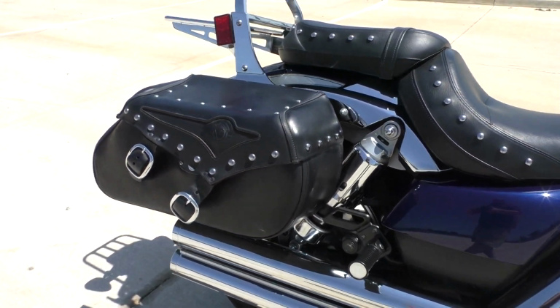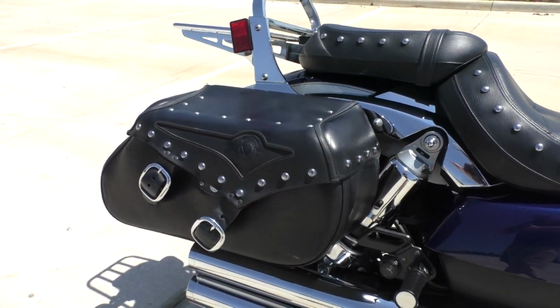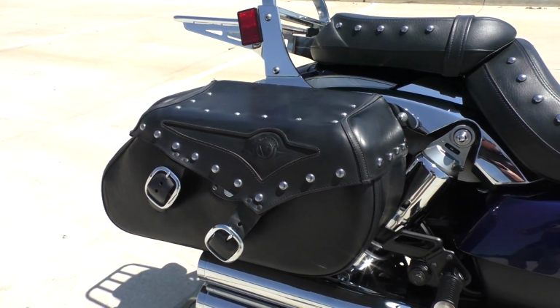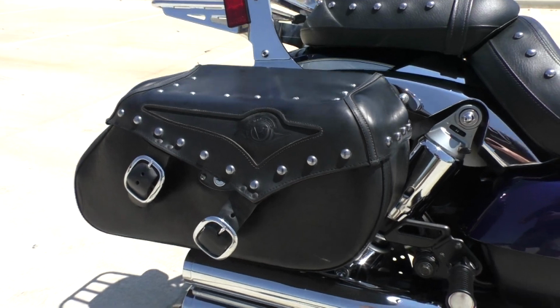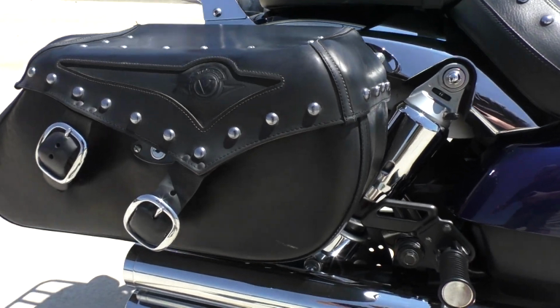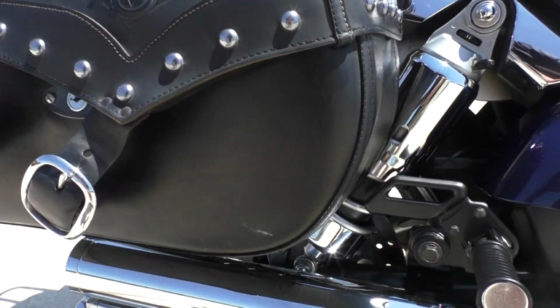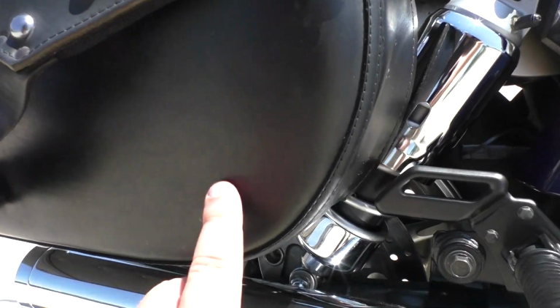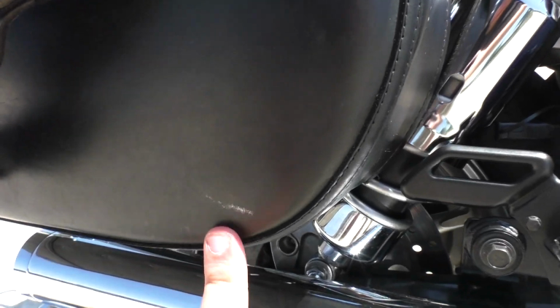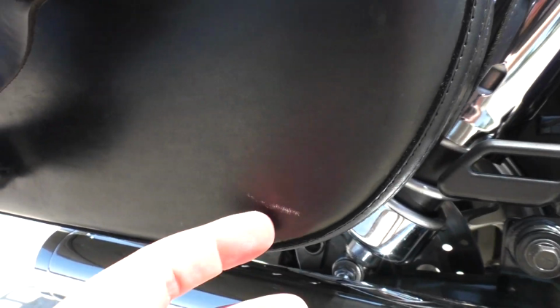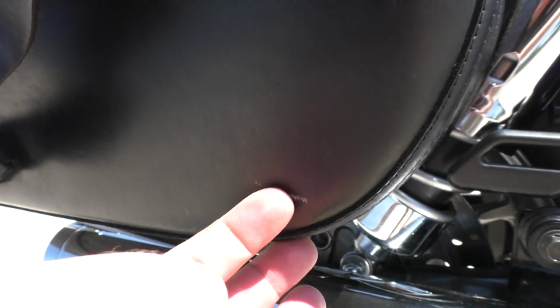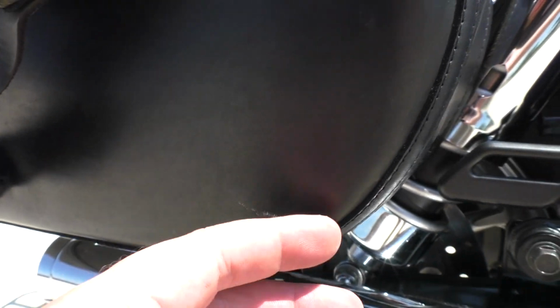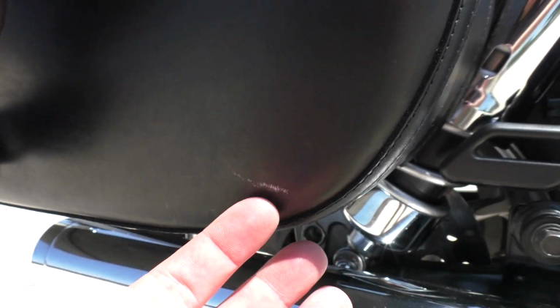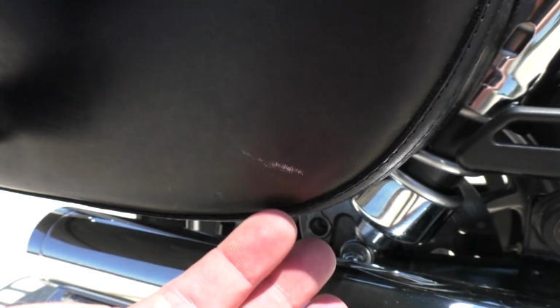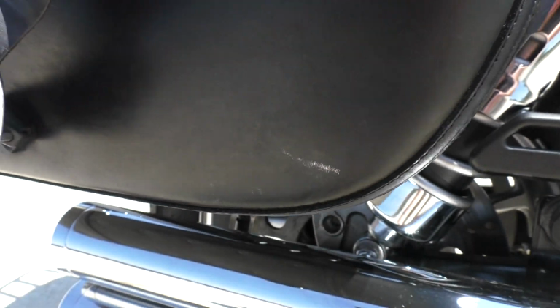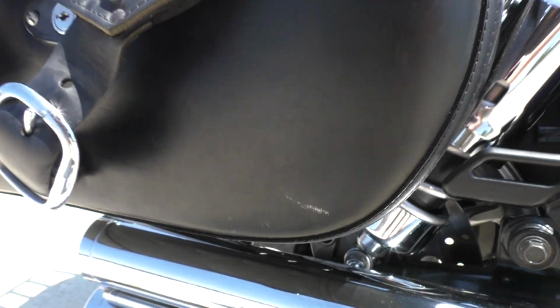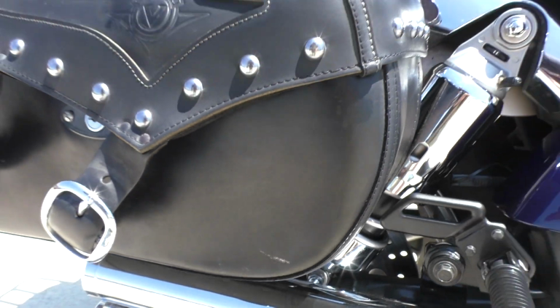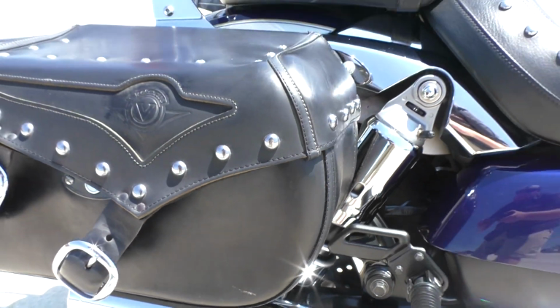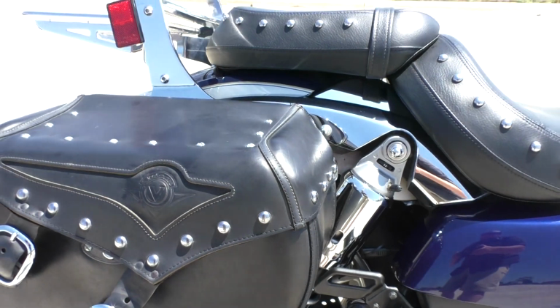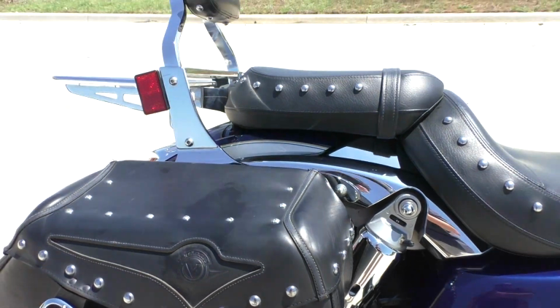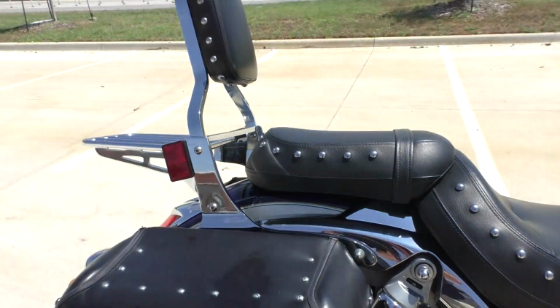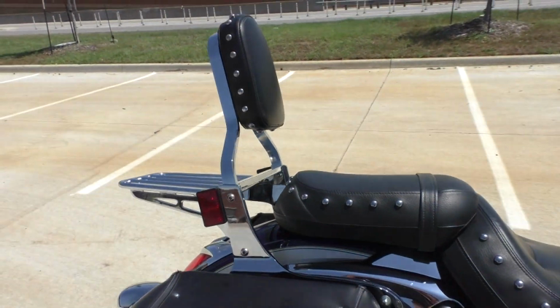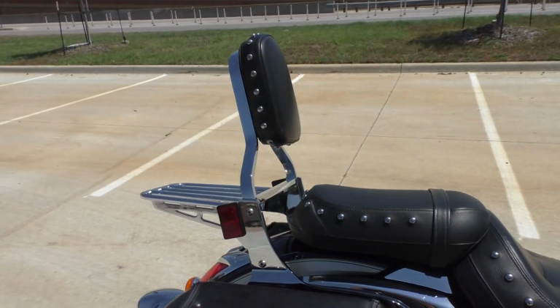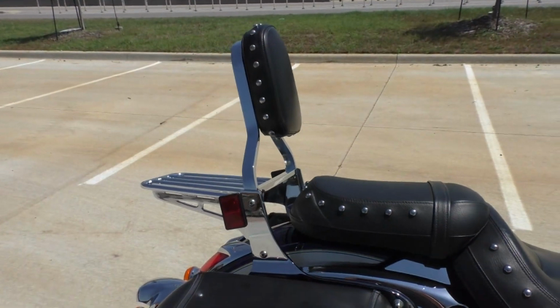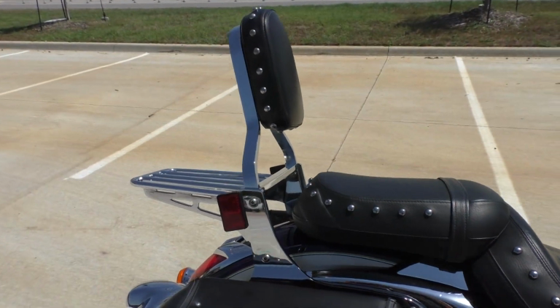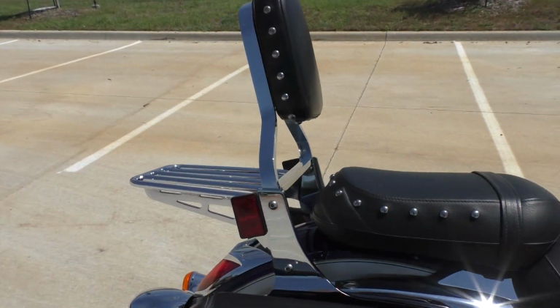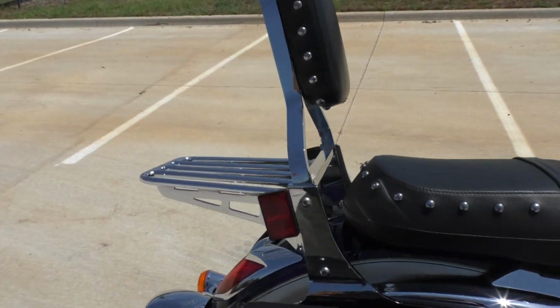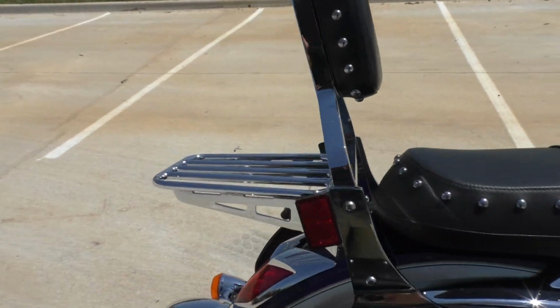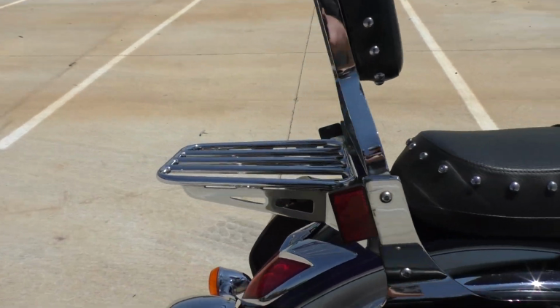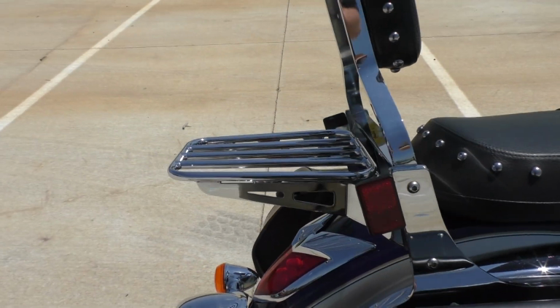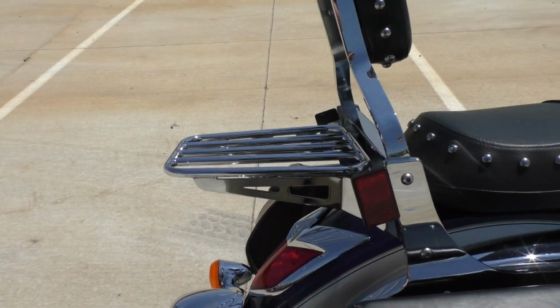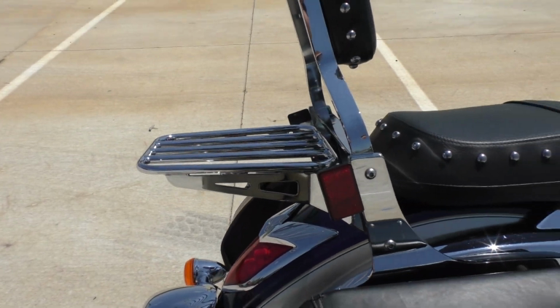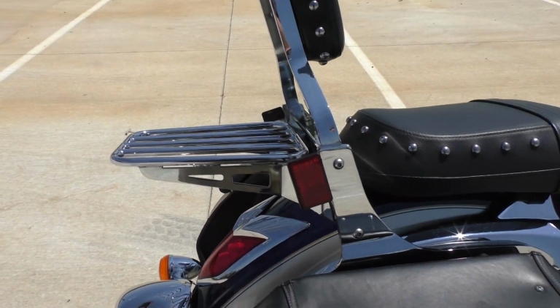The bags are in good shape — might be a small mark right there. It's got the passenger backrest and the luggage rack built into it.